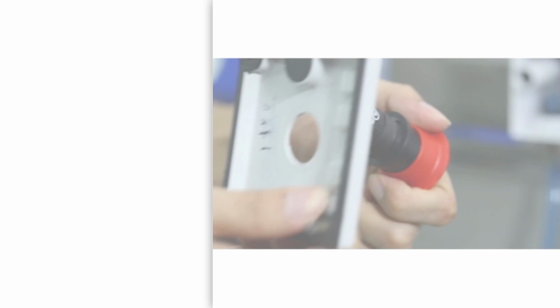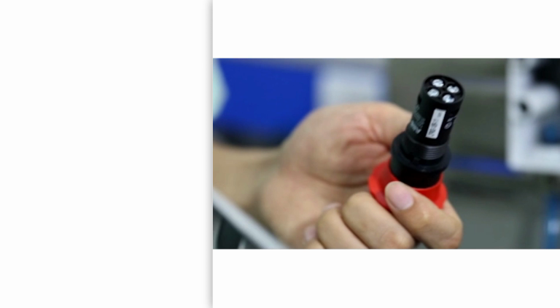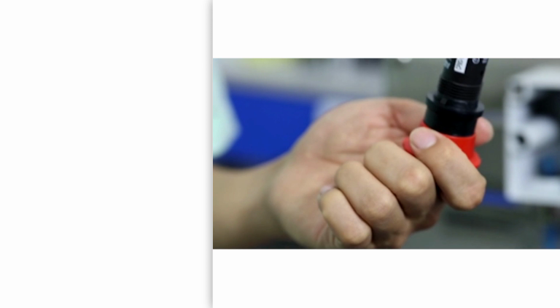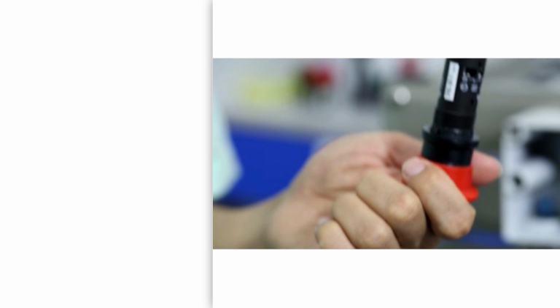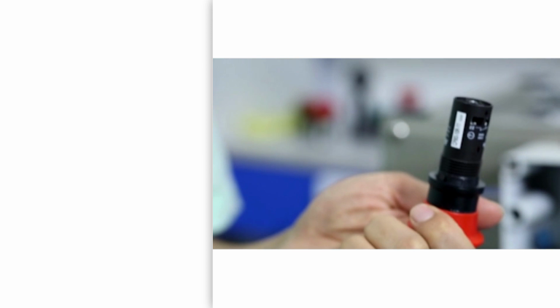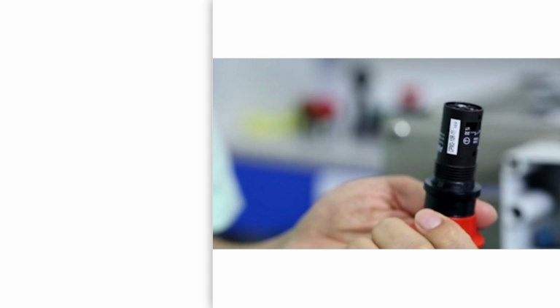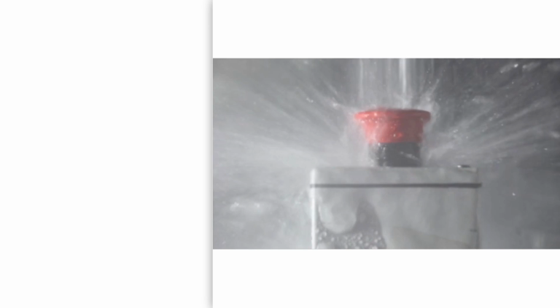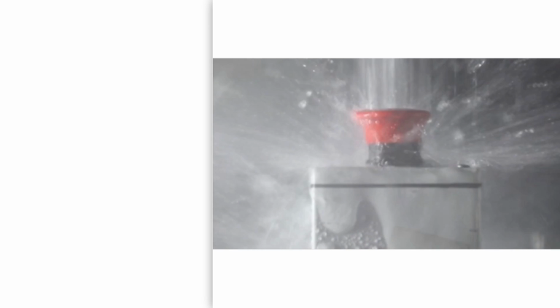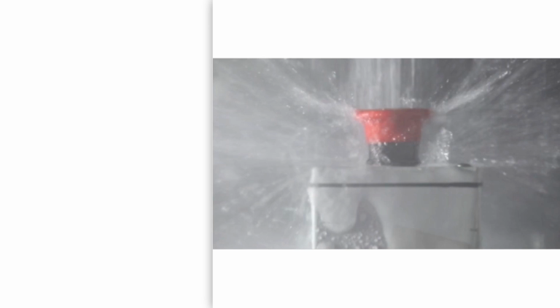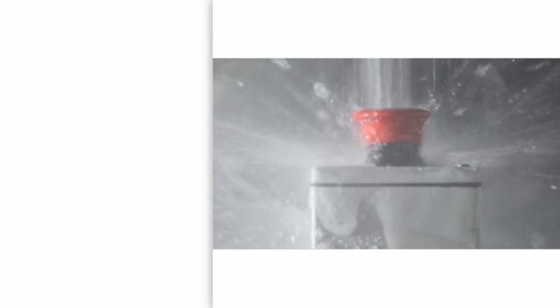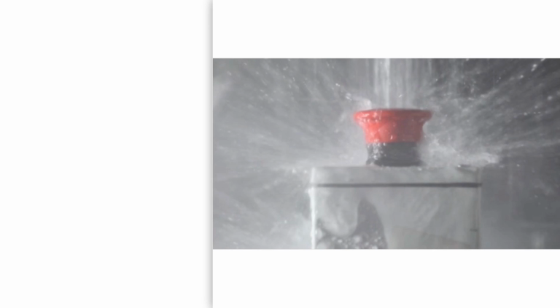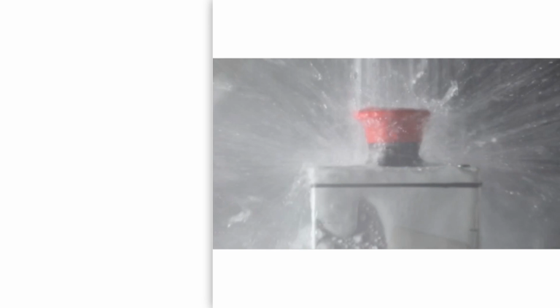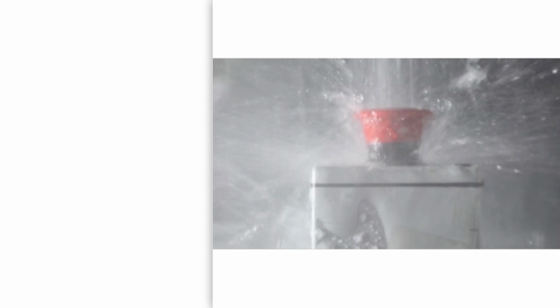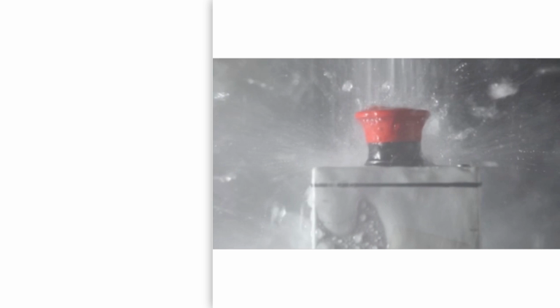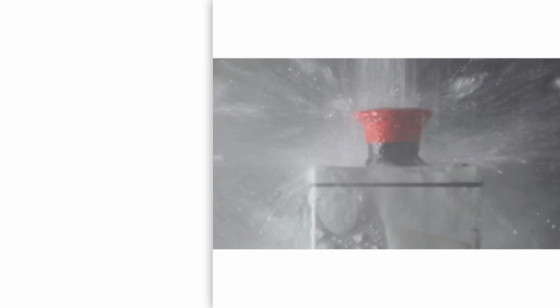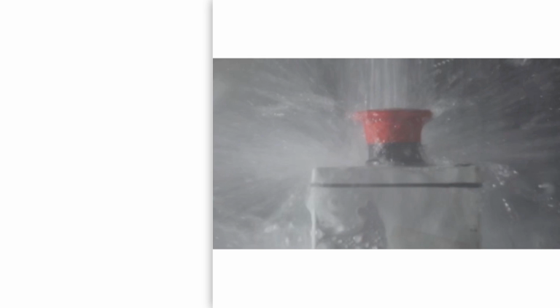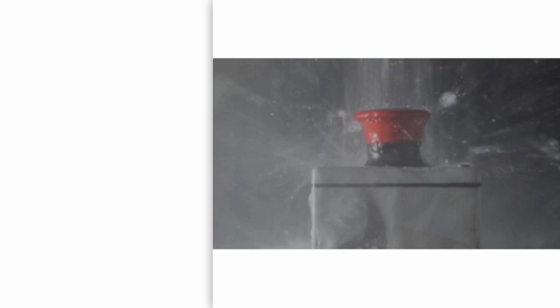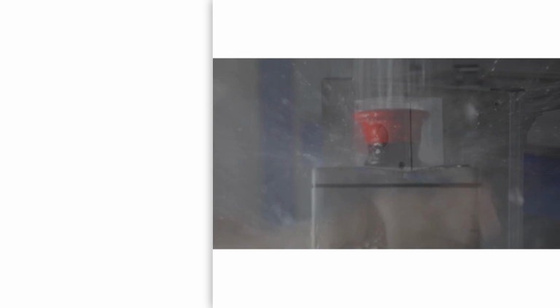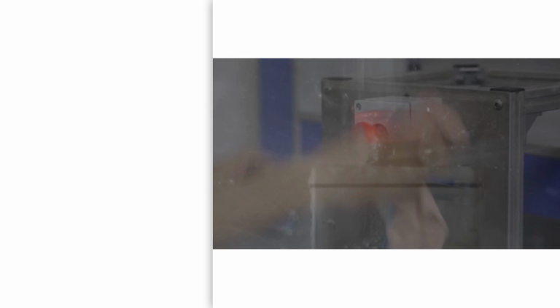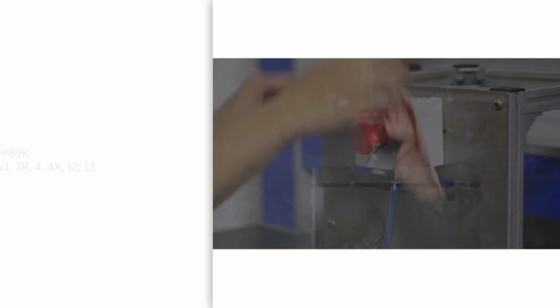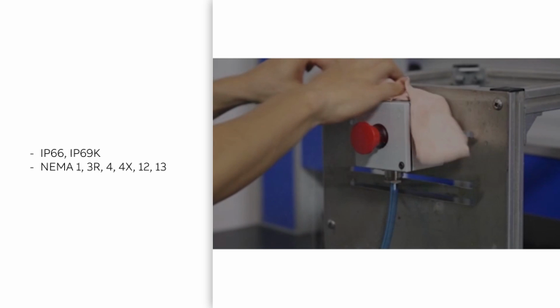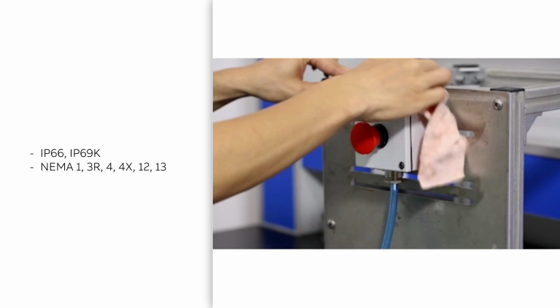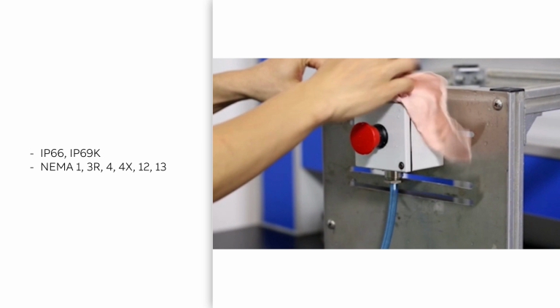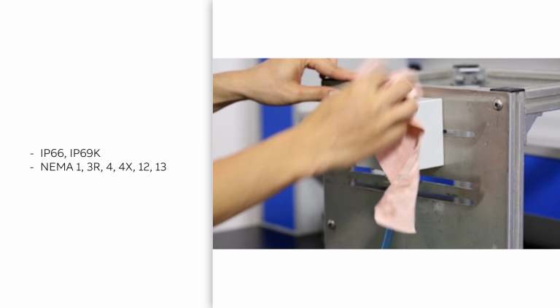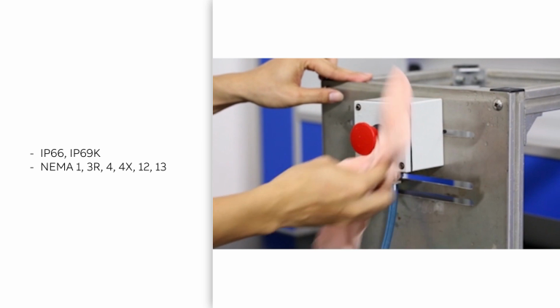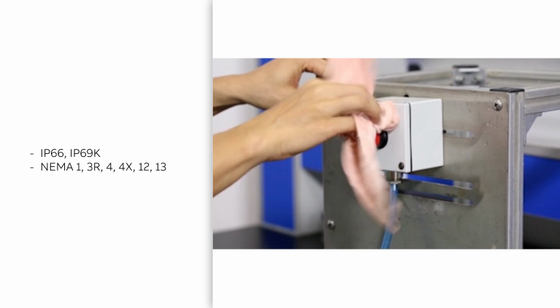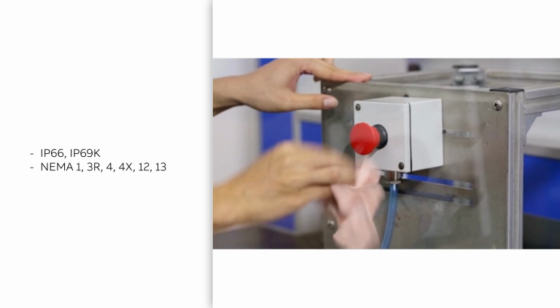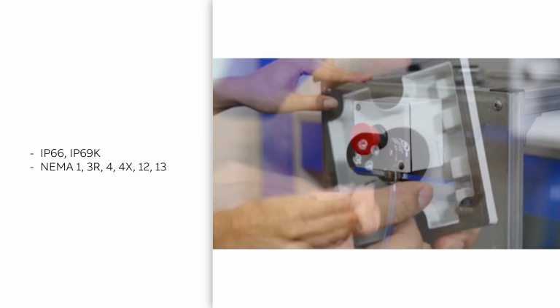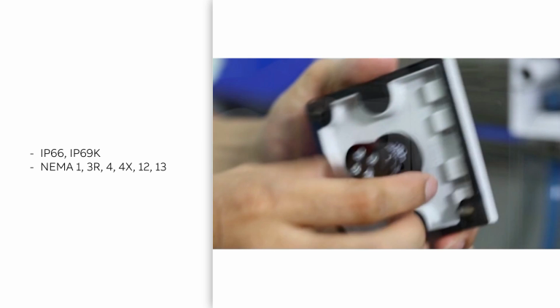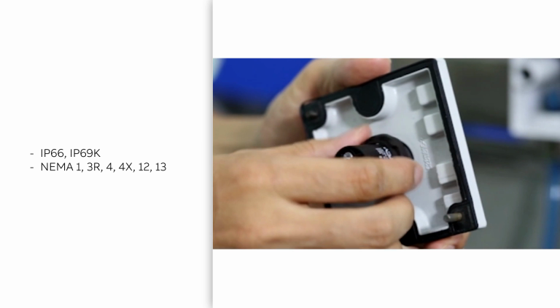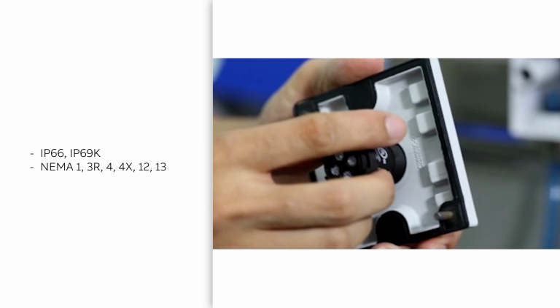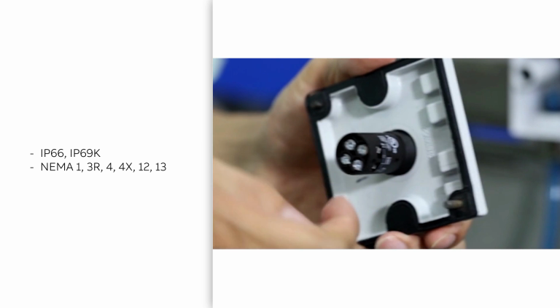The compact, all-in-one construction Pilot Devices are quick and easy to install, even in tight spaces, with pre-assembled contacts. These assemblies have been tested to harsh environments. They have the same ratings as the modular devices, but also include IP69K.